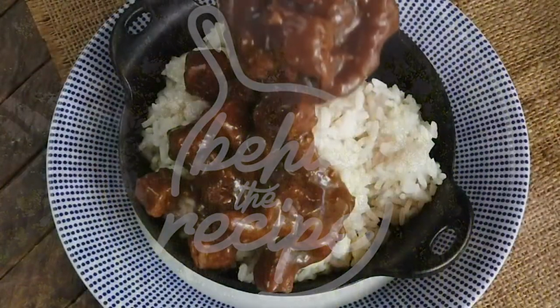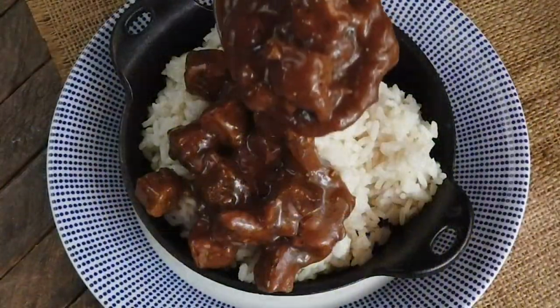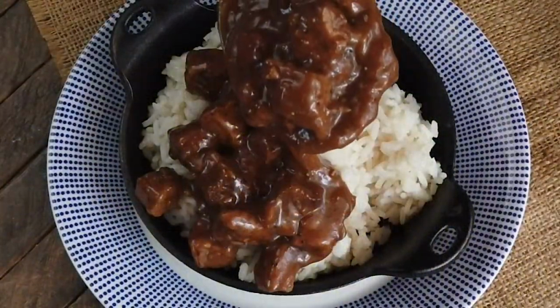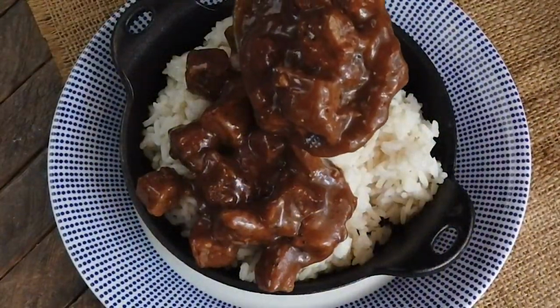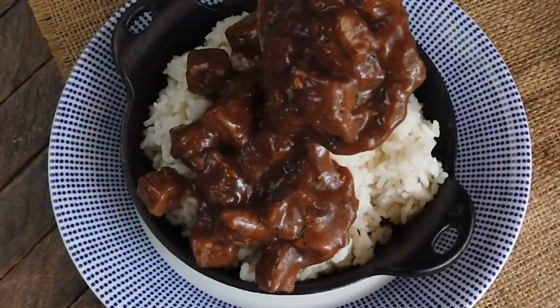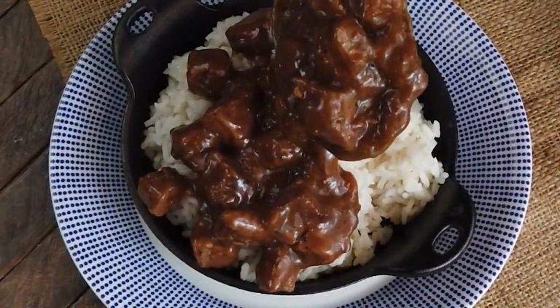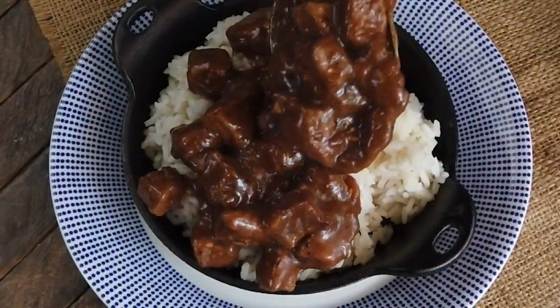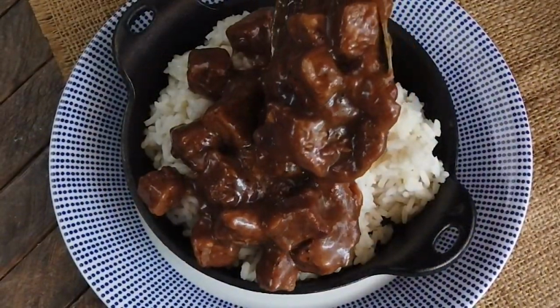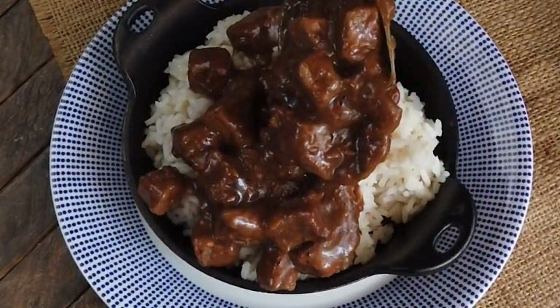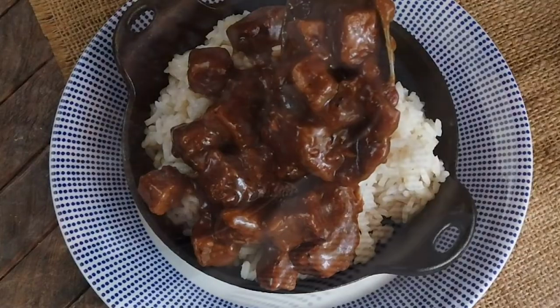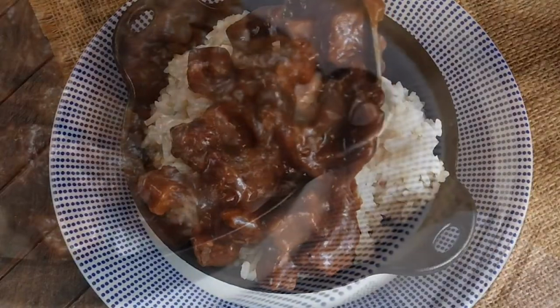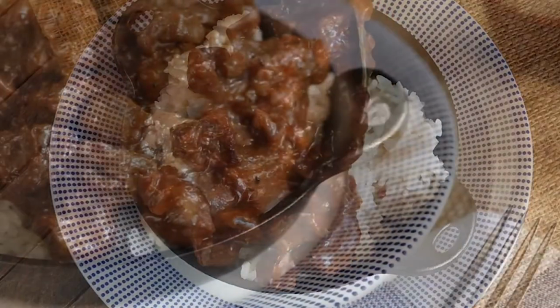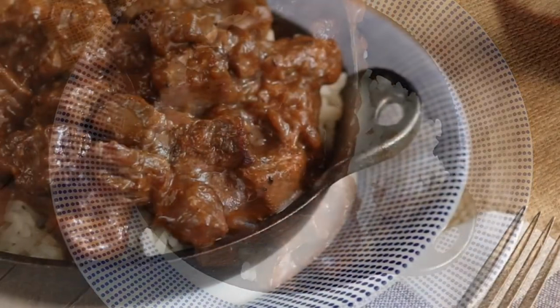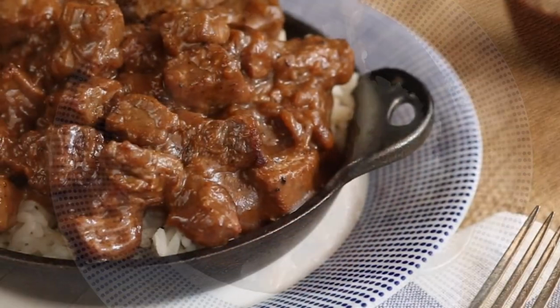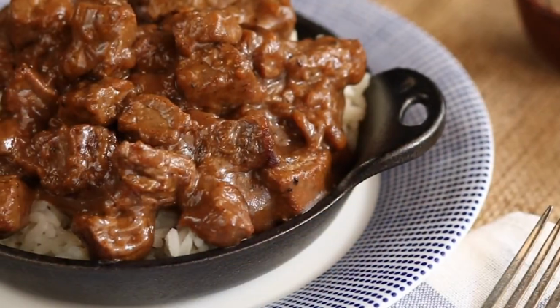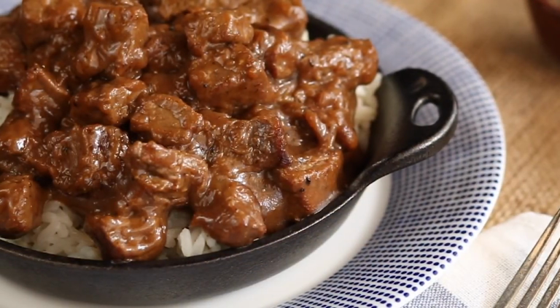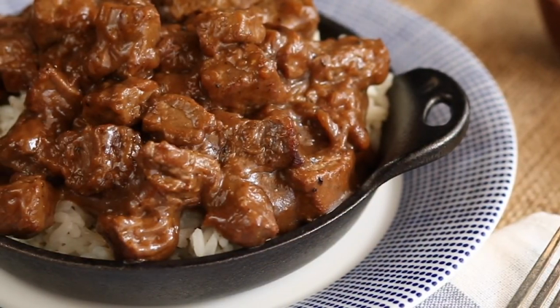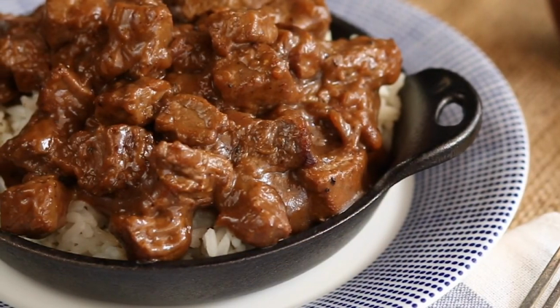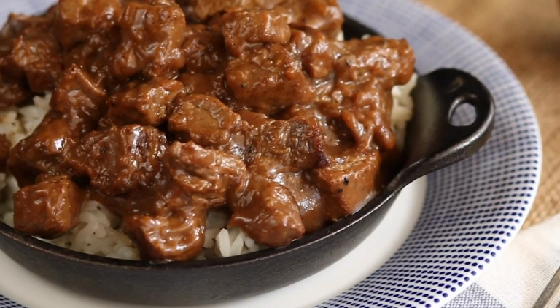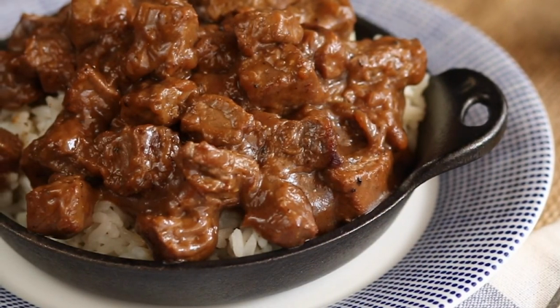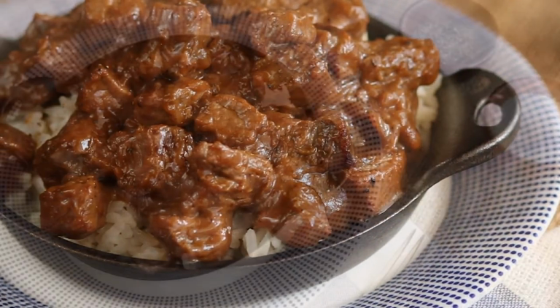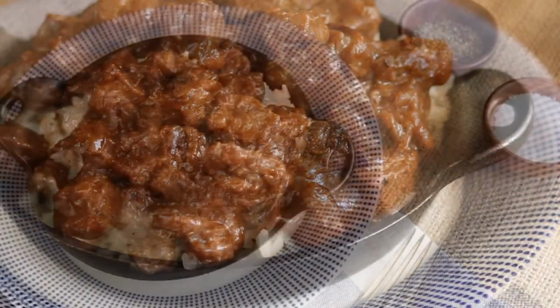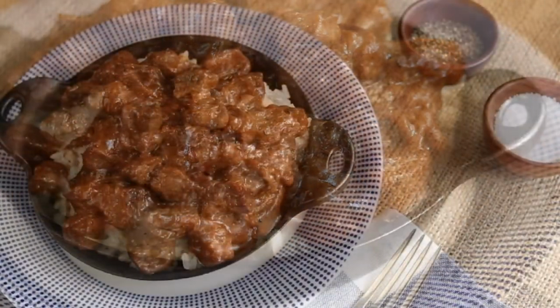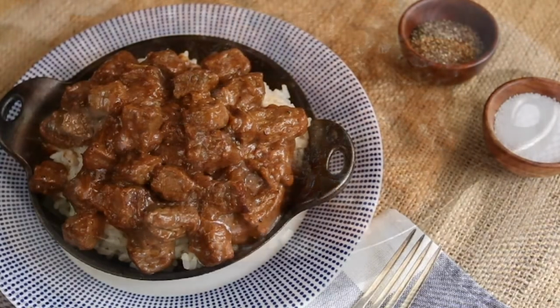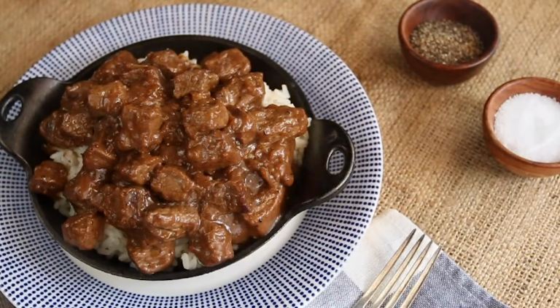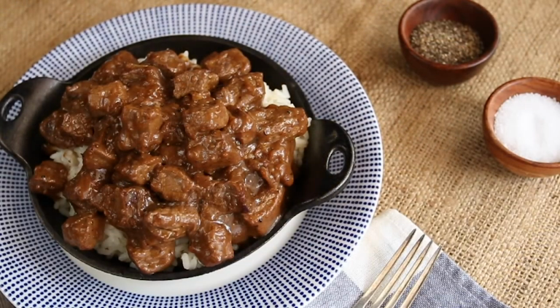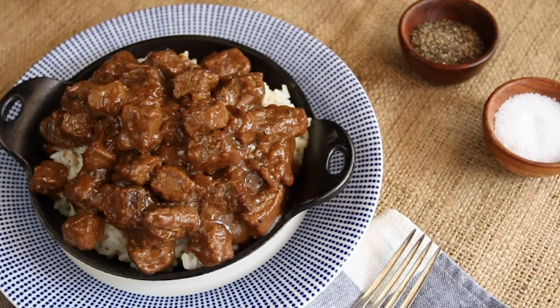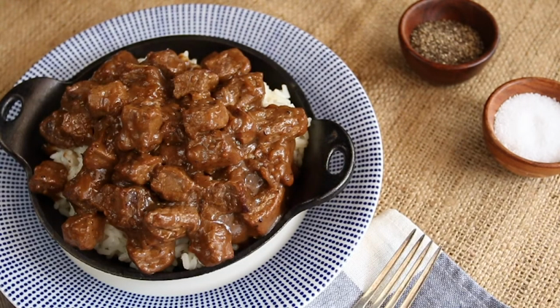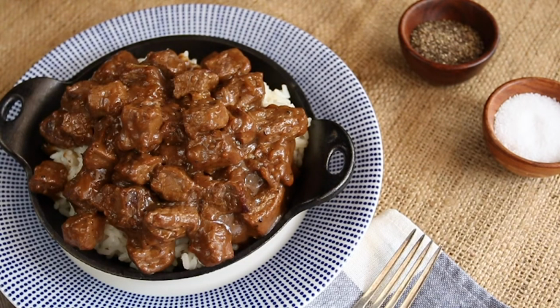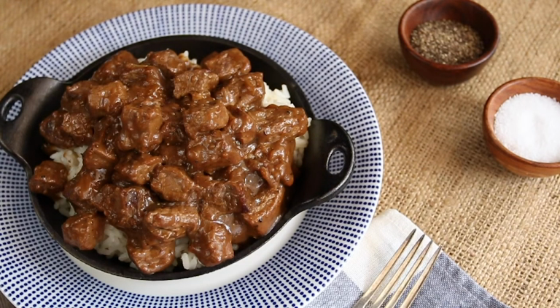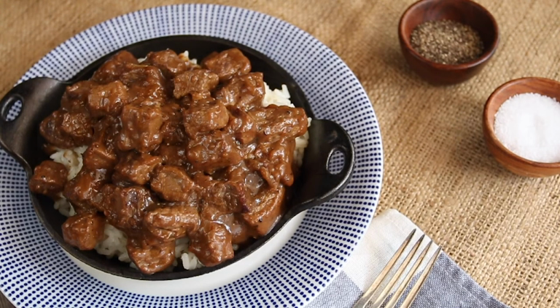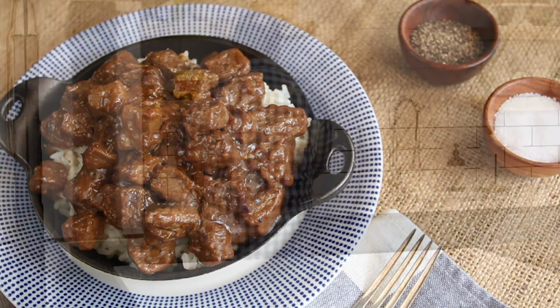There's nothing quite like coming home and having the house filled with the smells of supper that's ready to eat. And it's even better when somebody else has done all the work. And that somebody, of course, is the slow cooker.